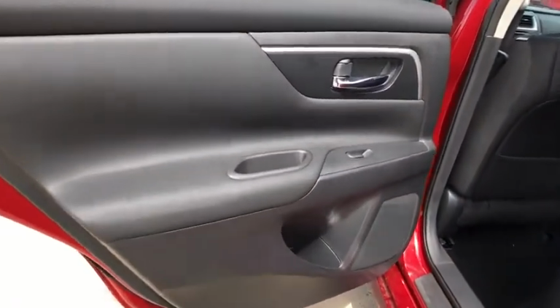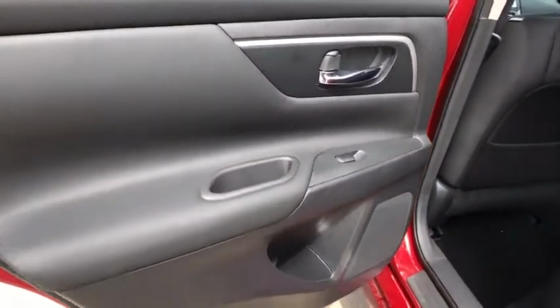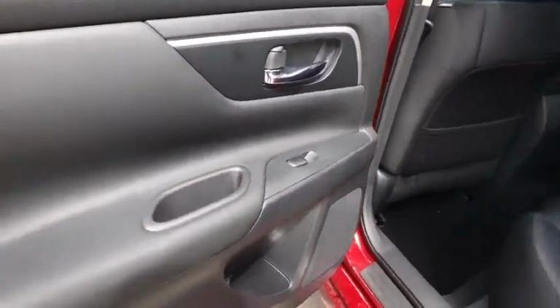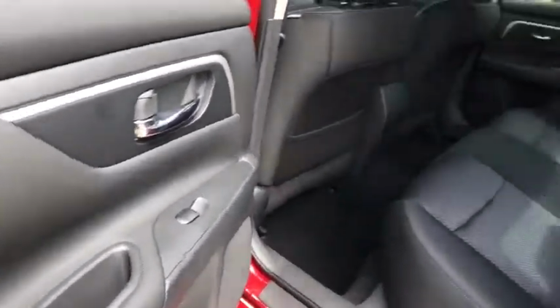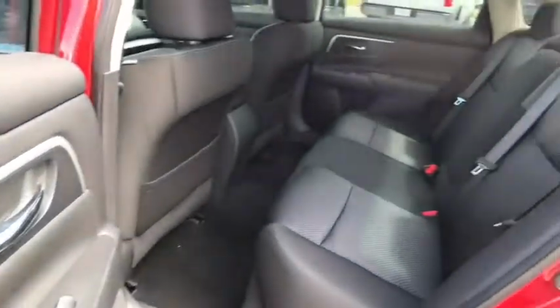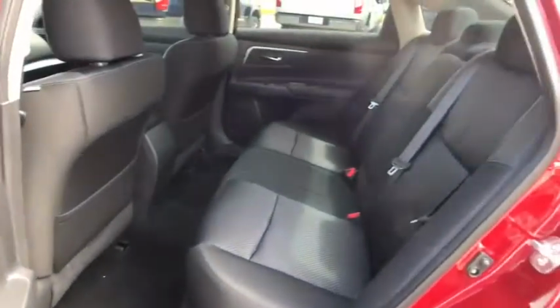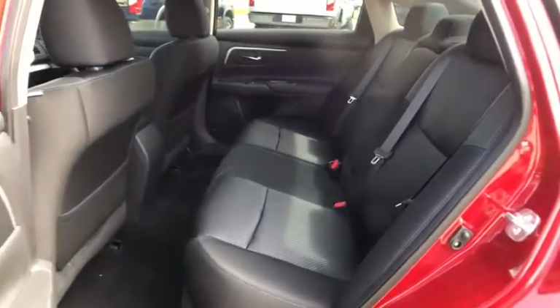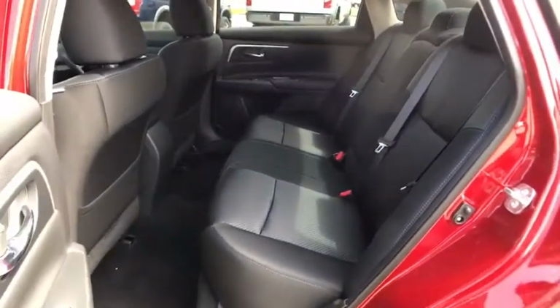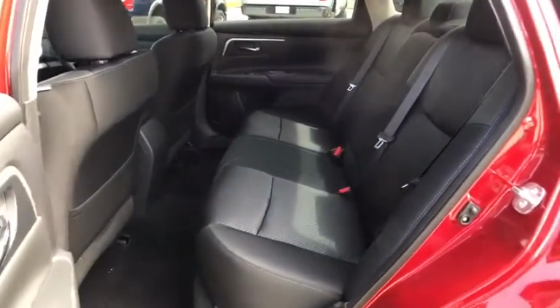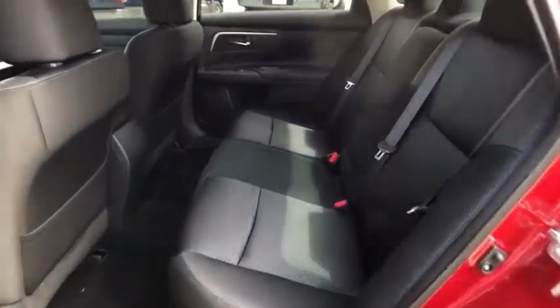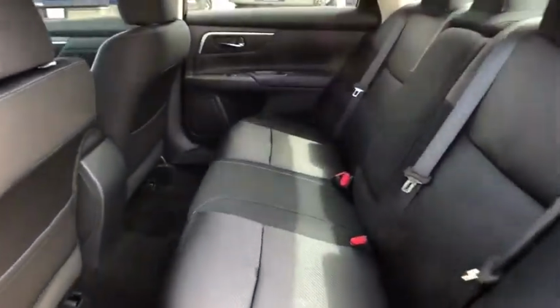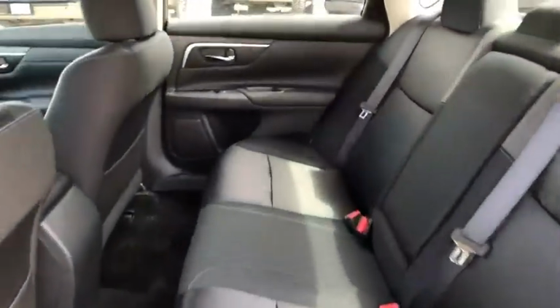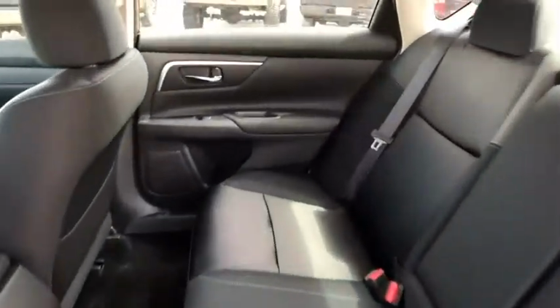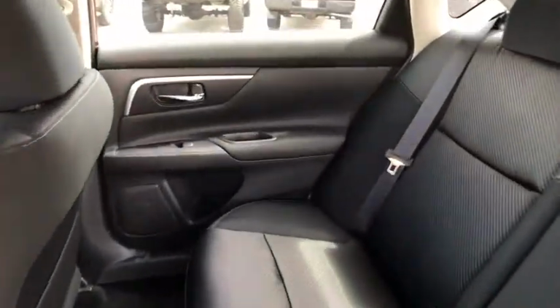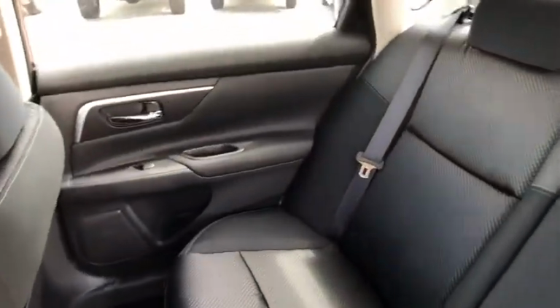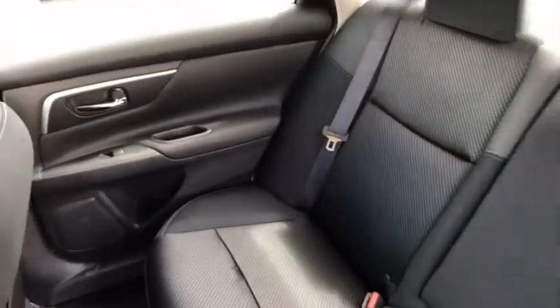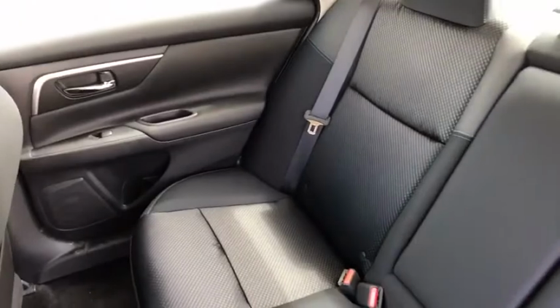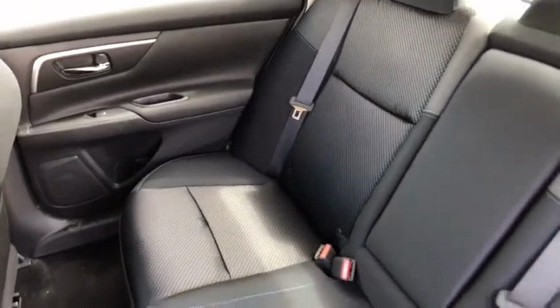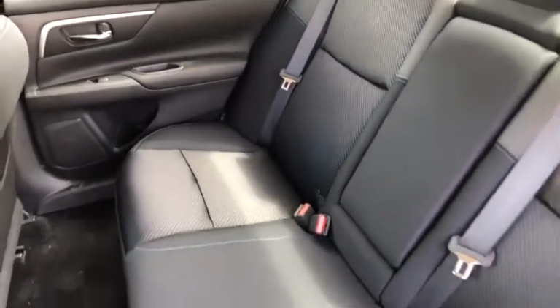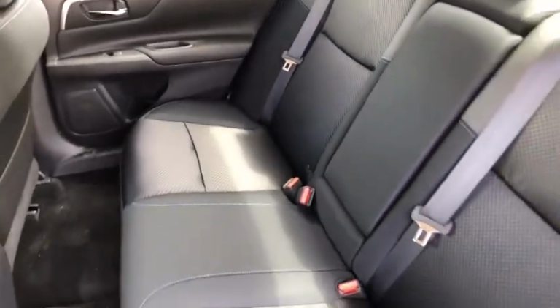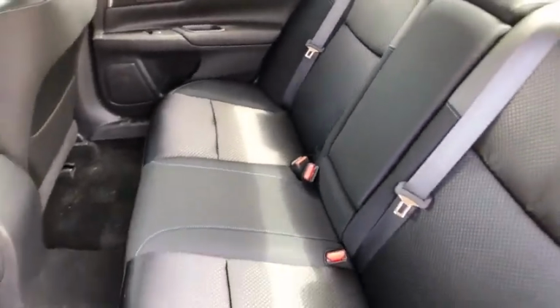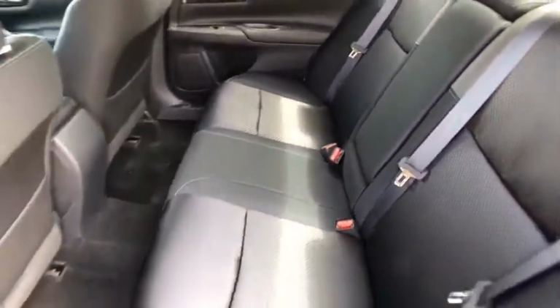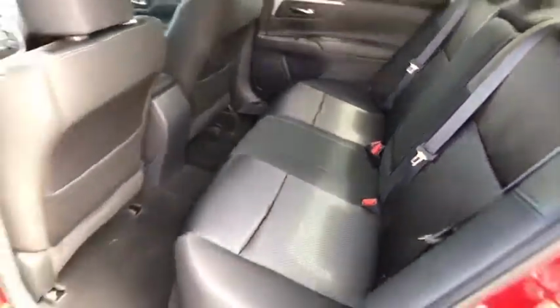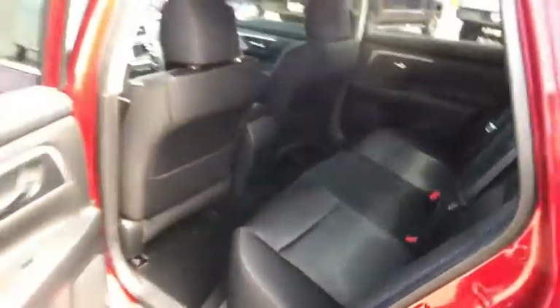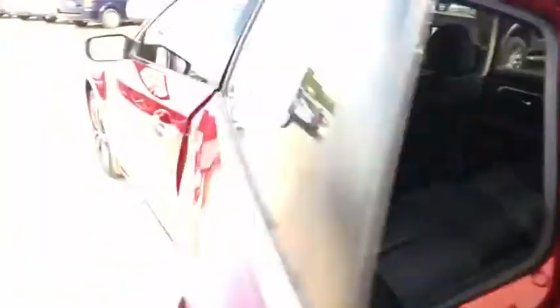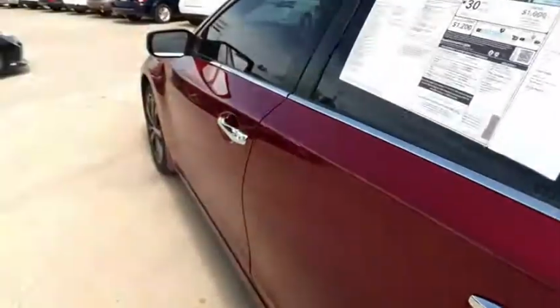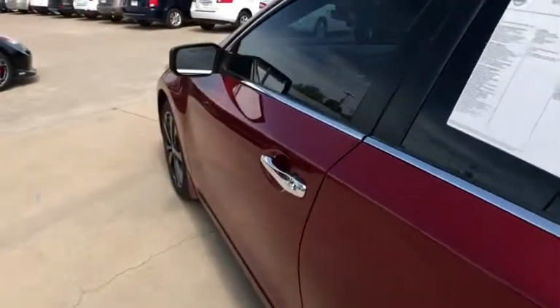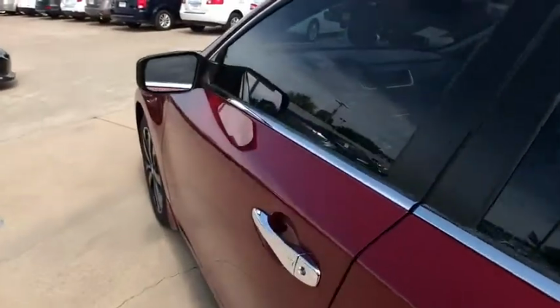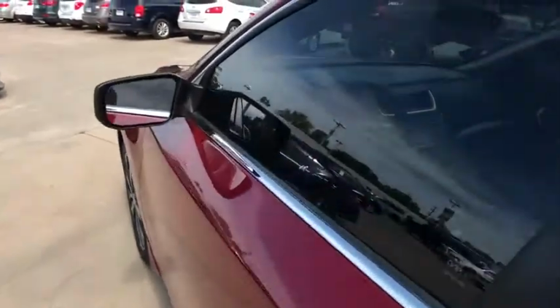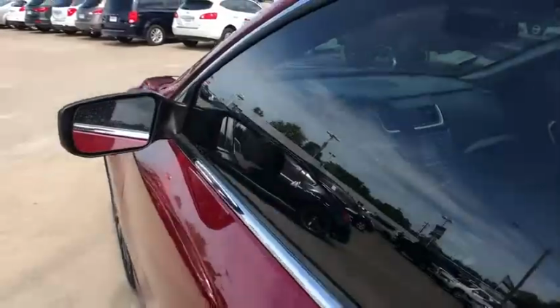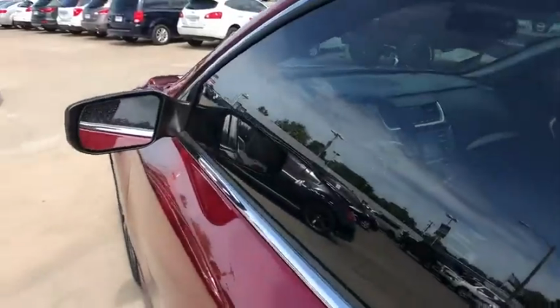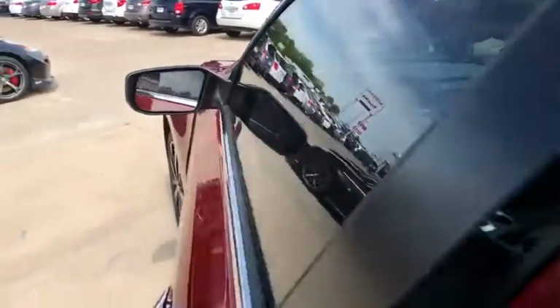Aluminum wheels, keyless start, cruise control, four wheel disc brakes, rear defrost, AM FM stereo radio, front wheel drive, power windows, trip computer. Searching for a dependable vehicle that looks great too?